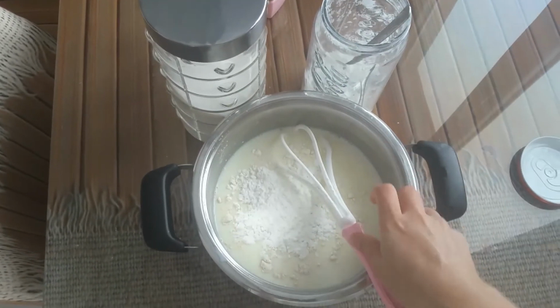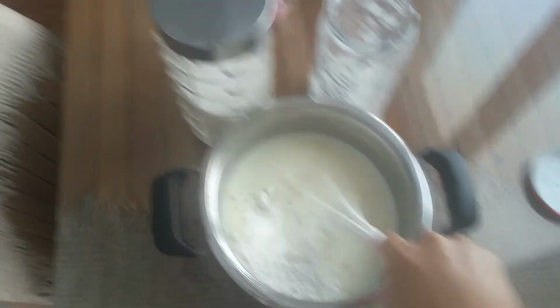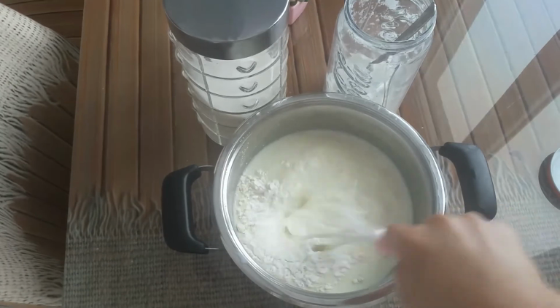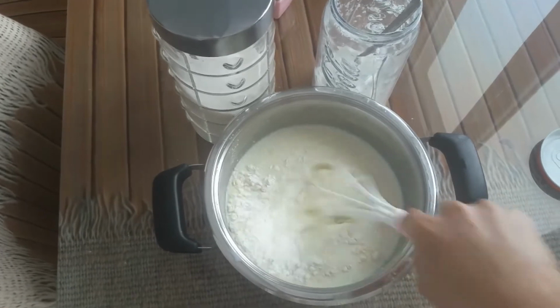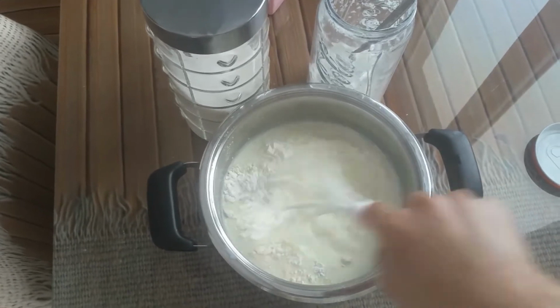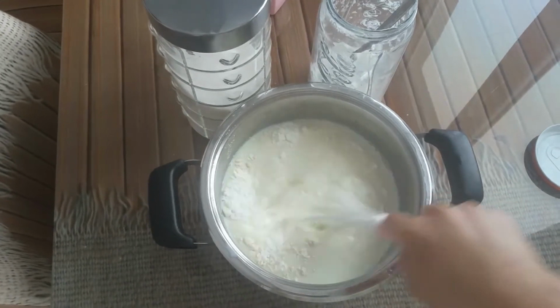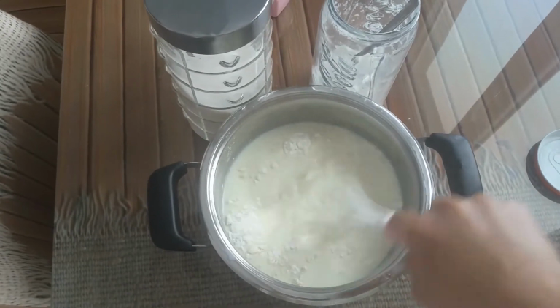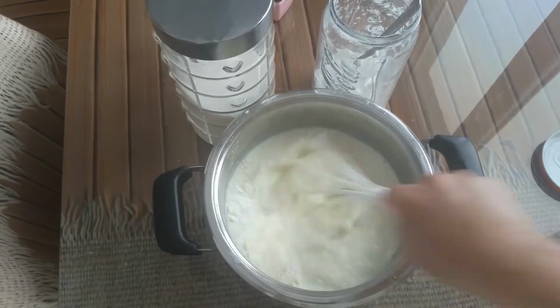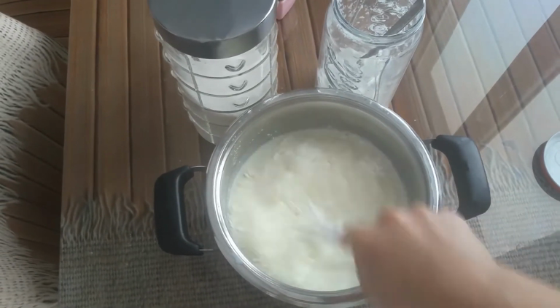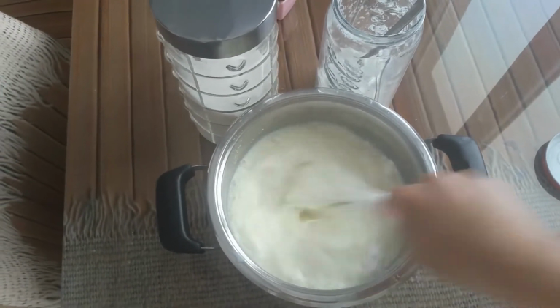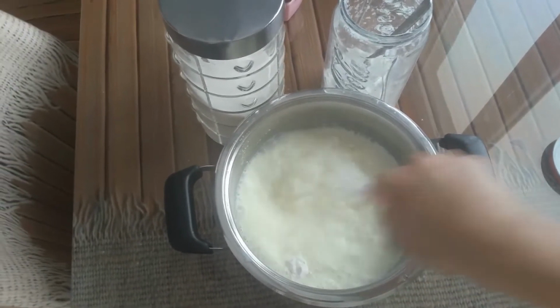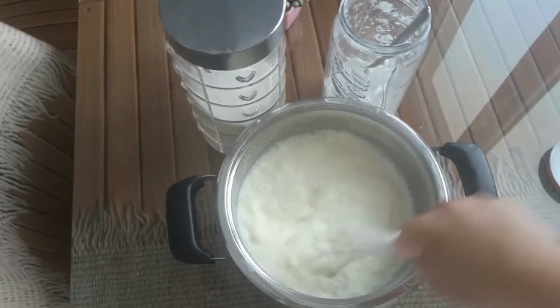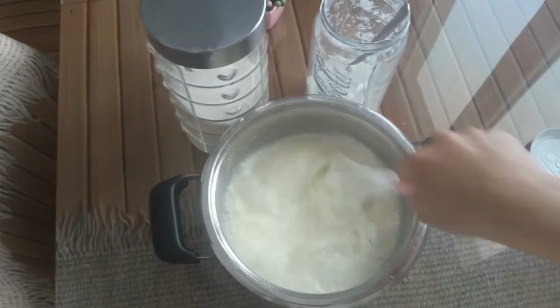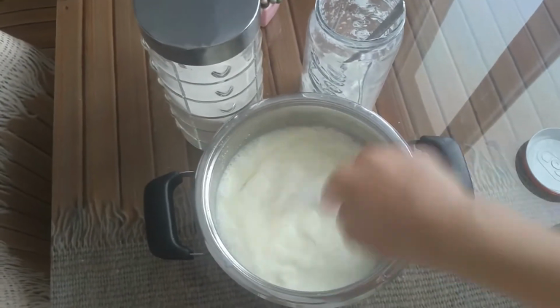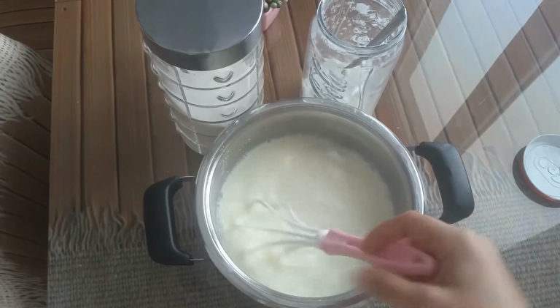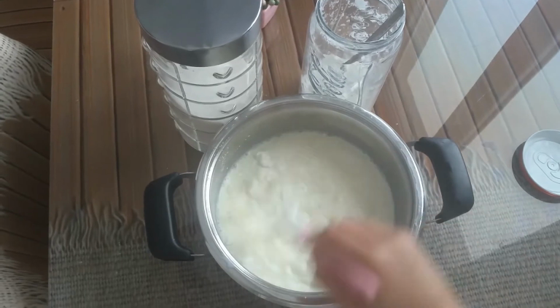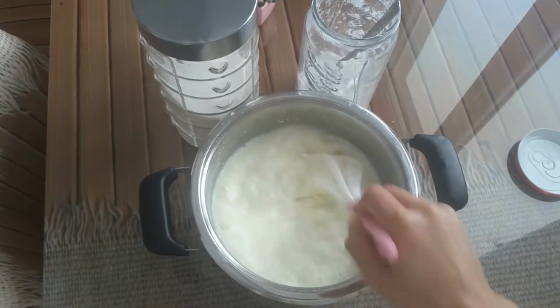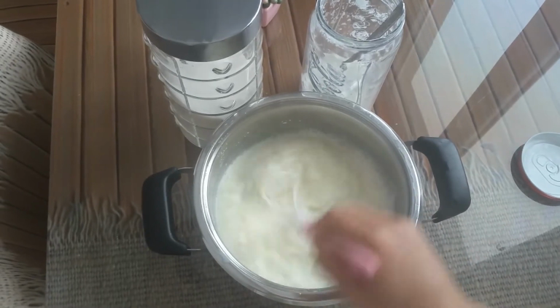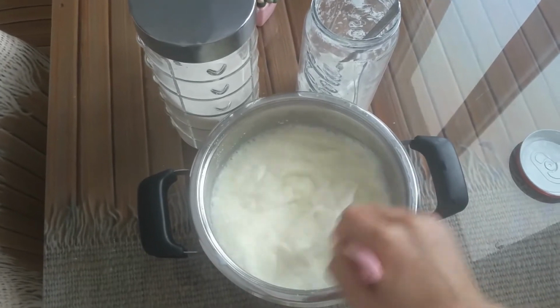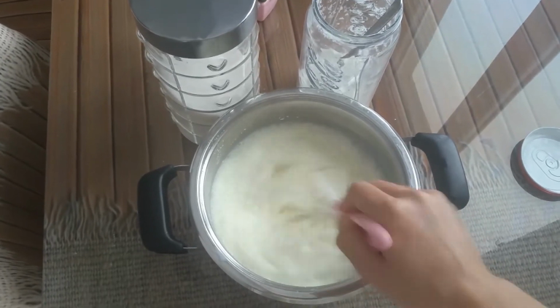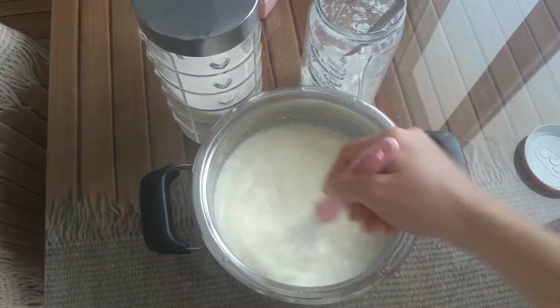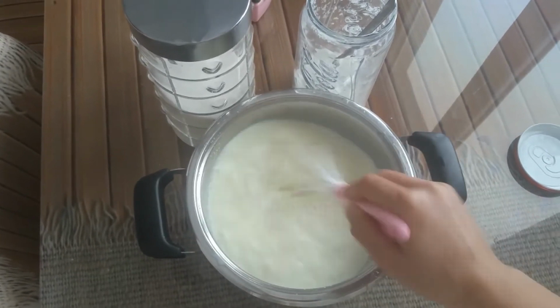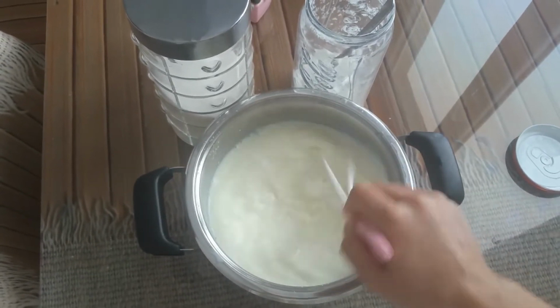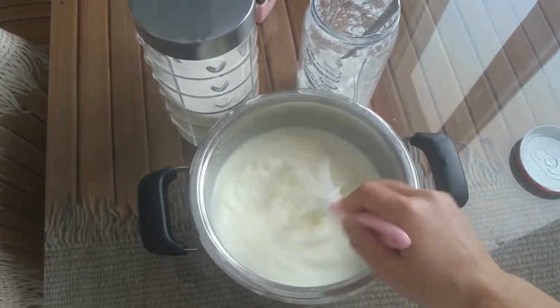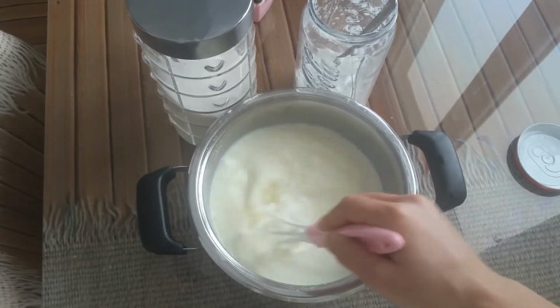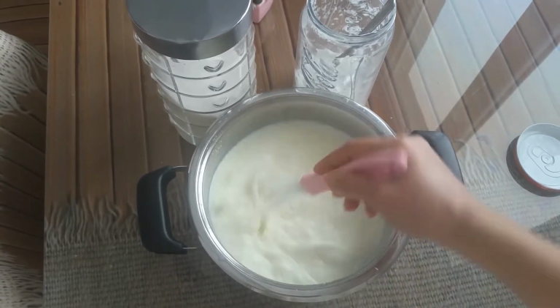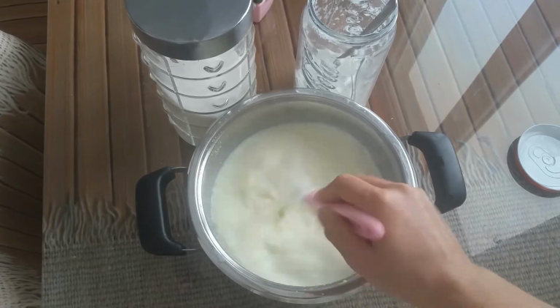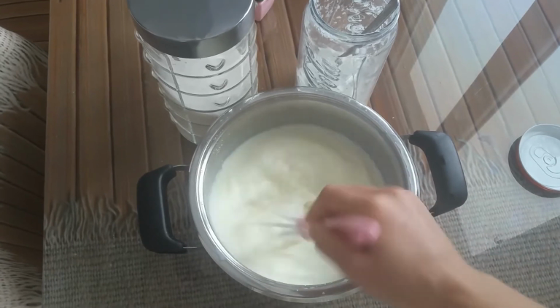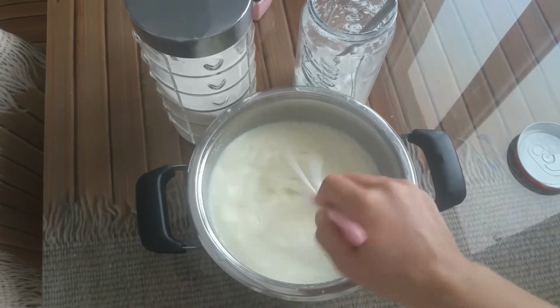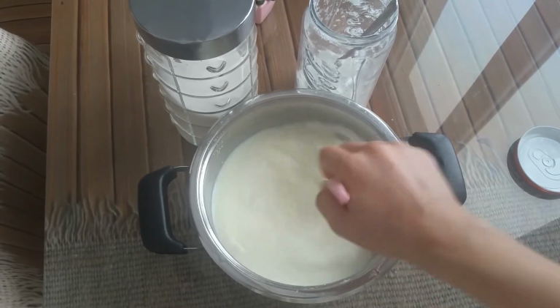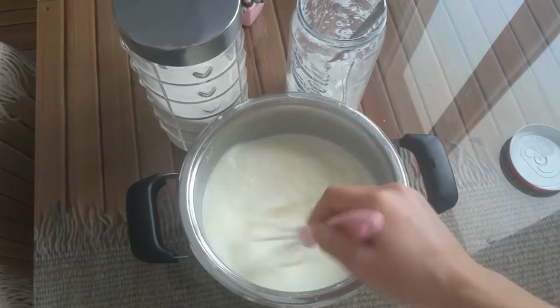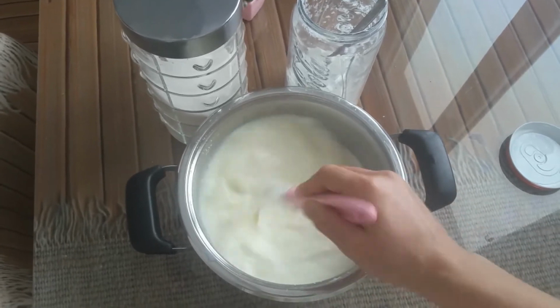In a saucepan, whisk together the sugar, flour, milk, starch, and vanilla until a smooth mixture forms. Nobody wants lumps. Let's cook!